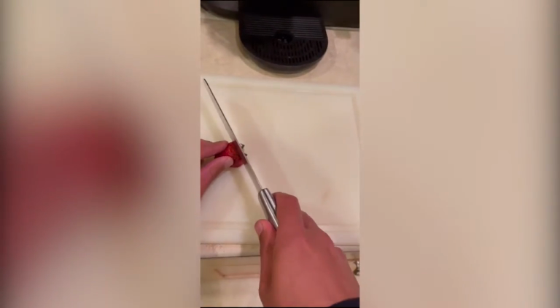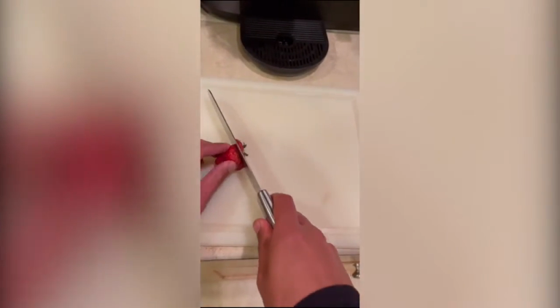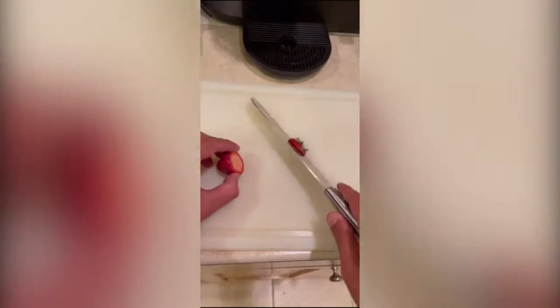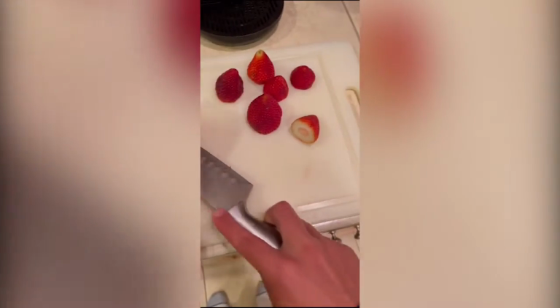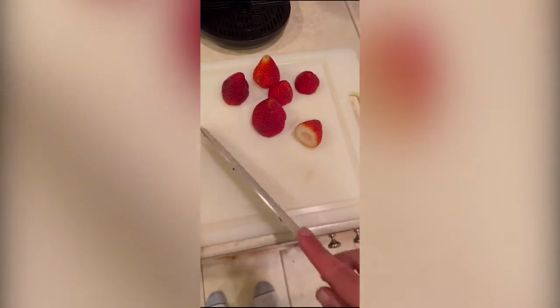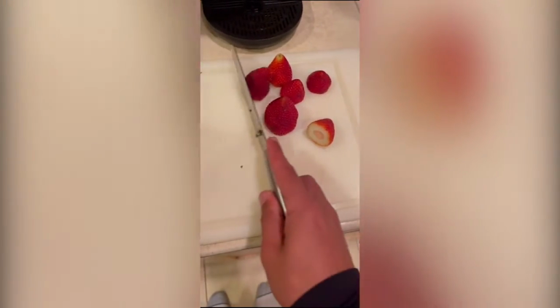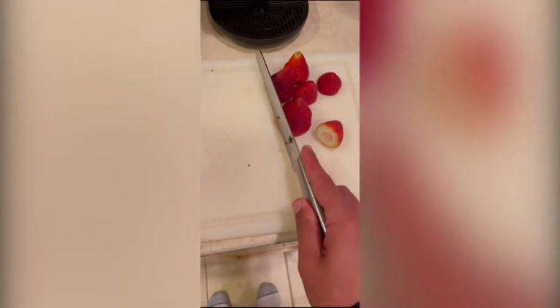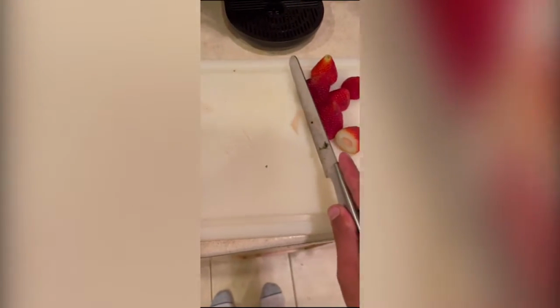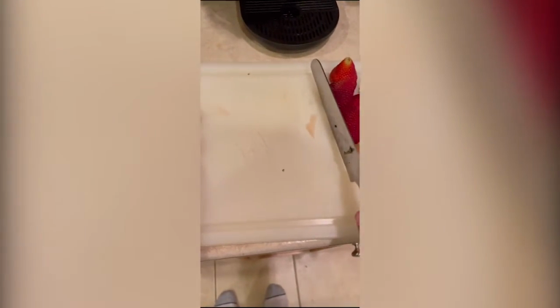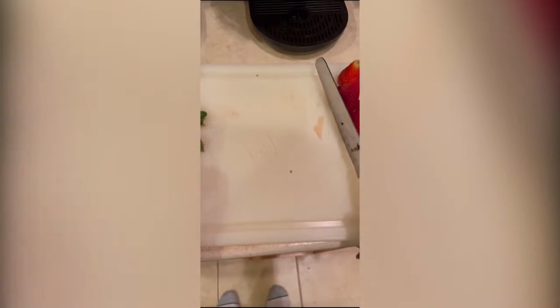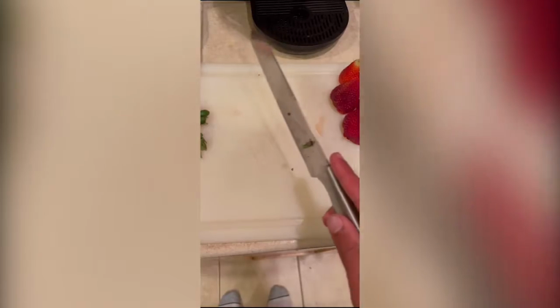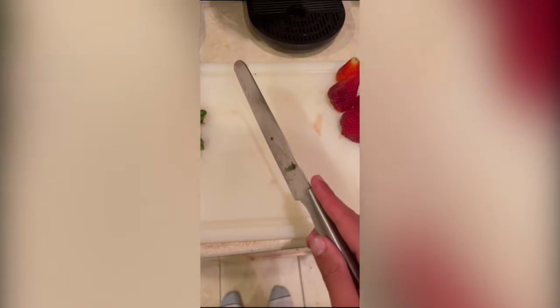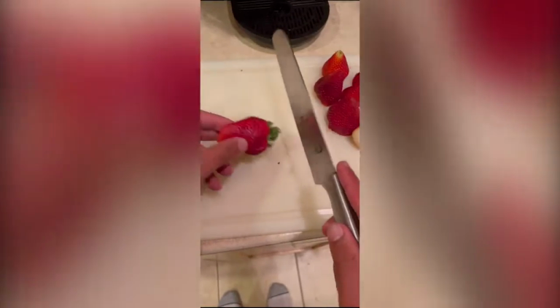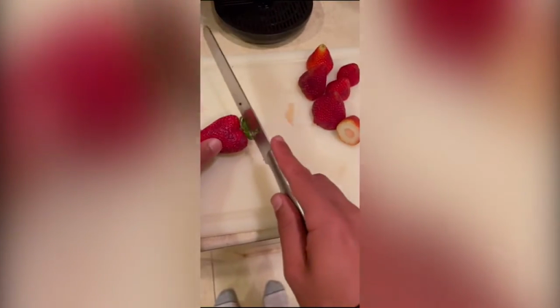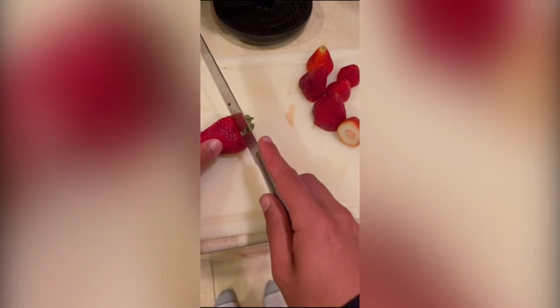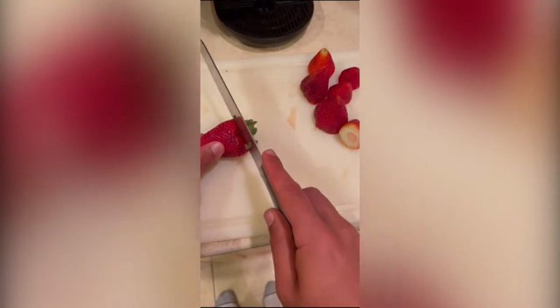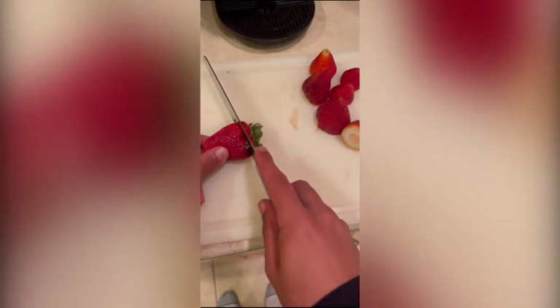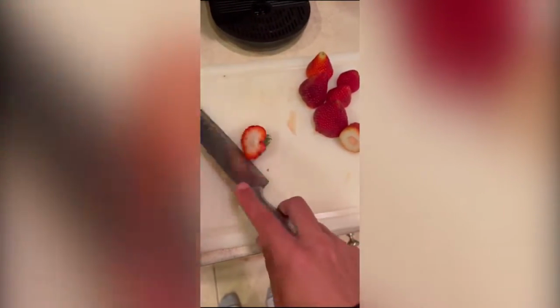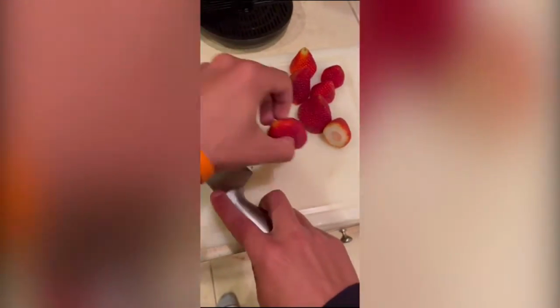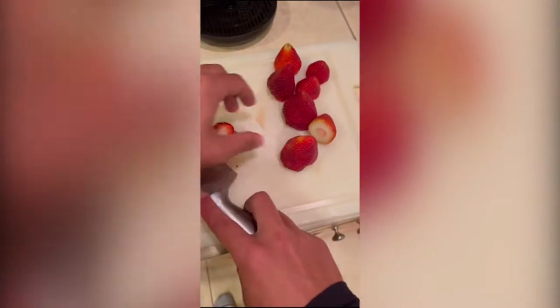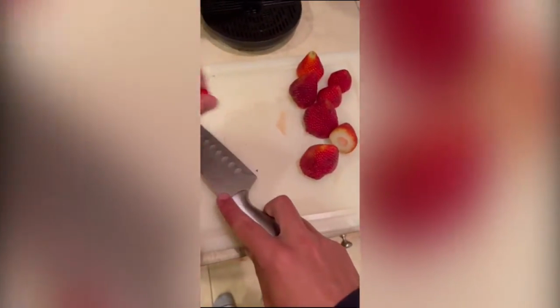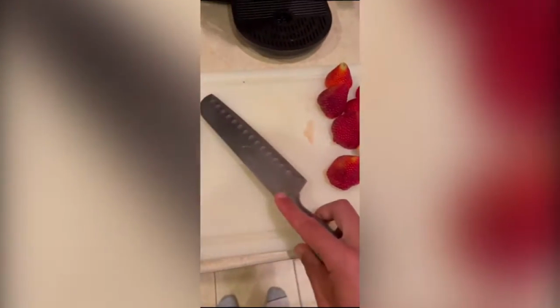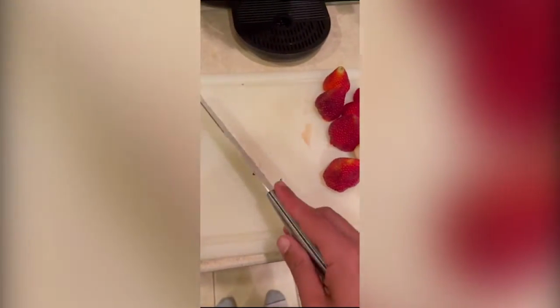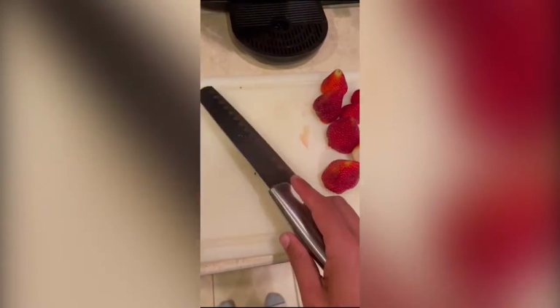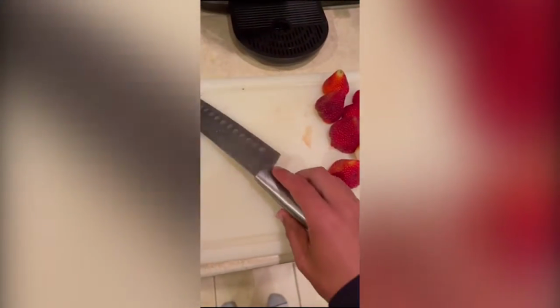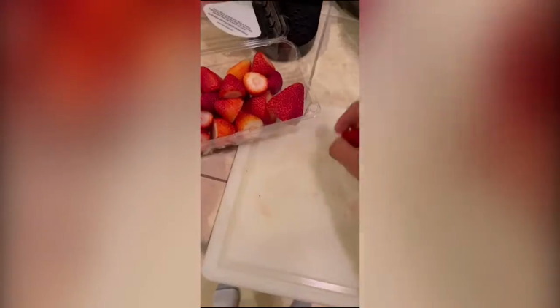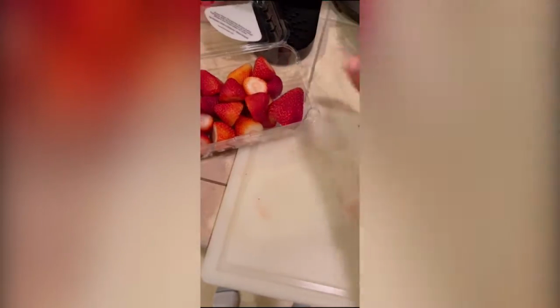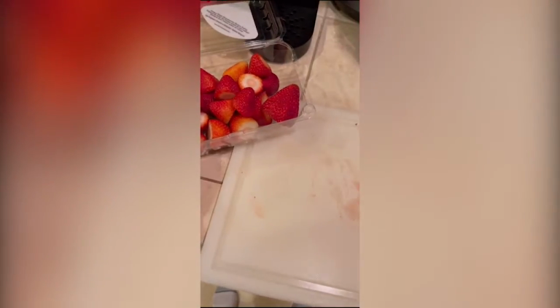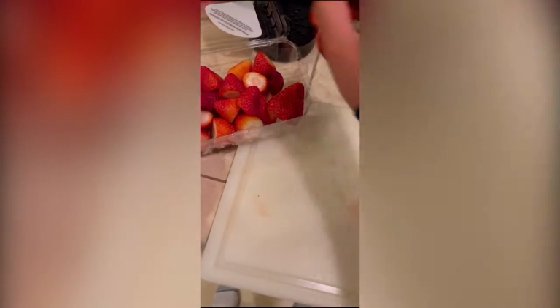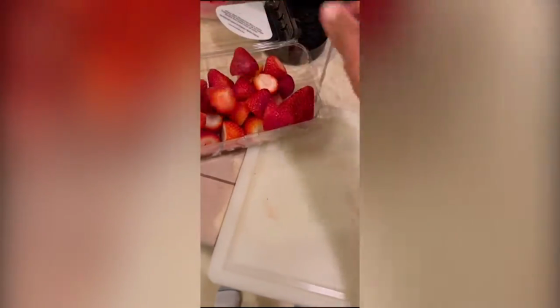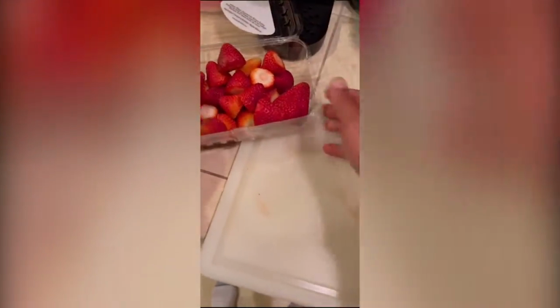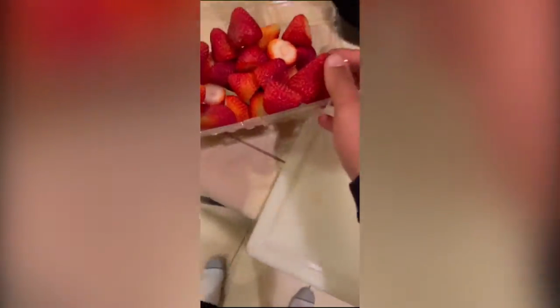We're going to first start by cutting off the top of each strawberry, because we don't want those stems in there. After you've got the top cut off of each strawberry, go ahead and place them back into the container you originally bought them from.